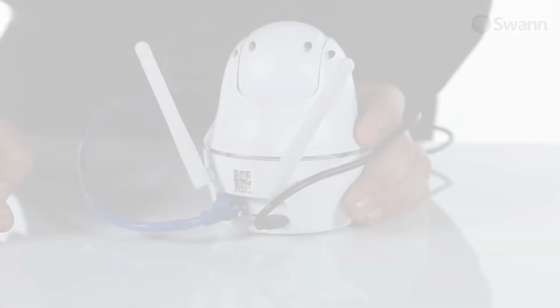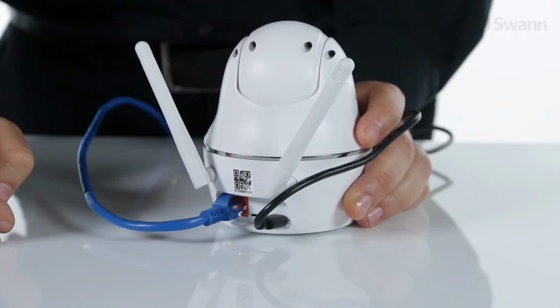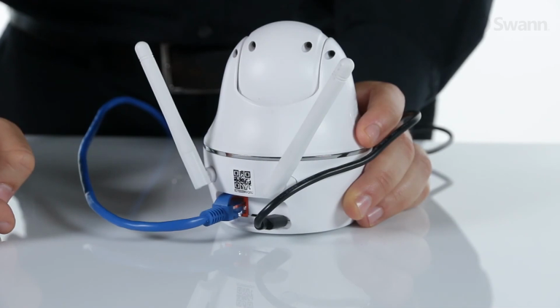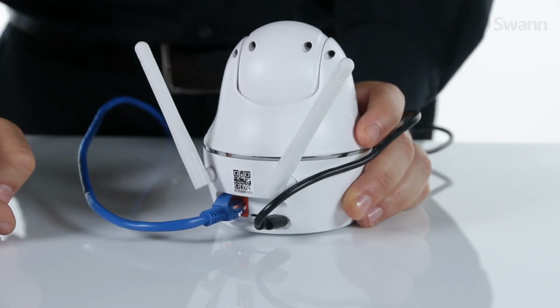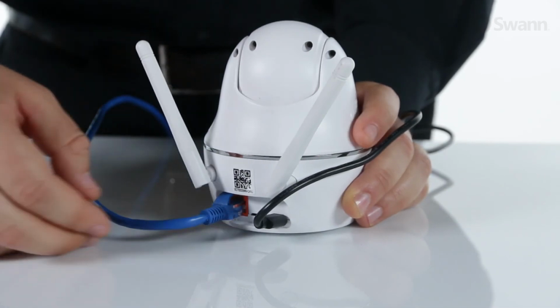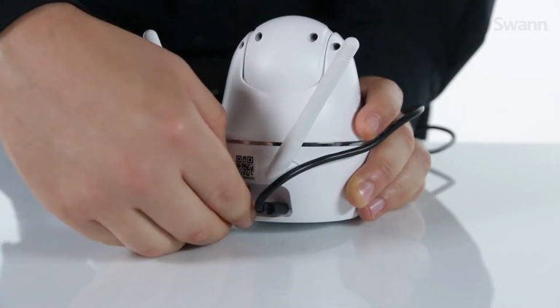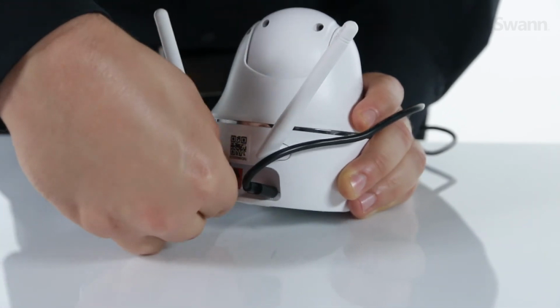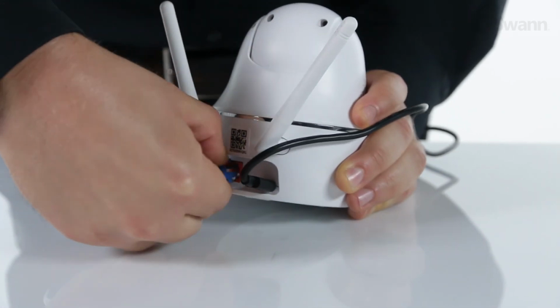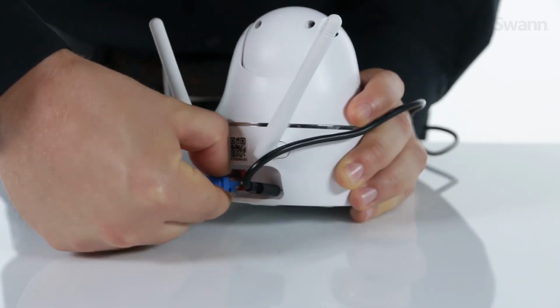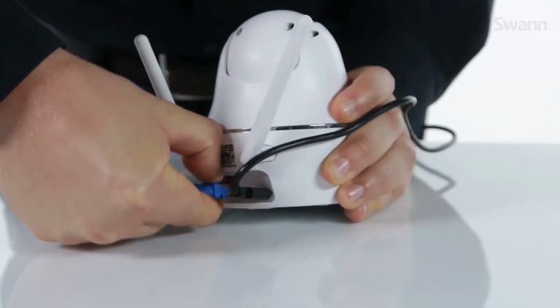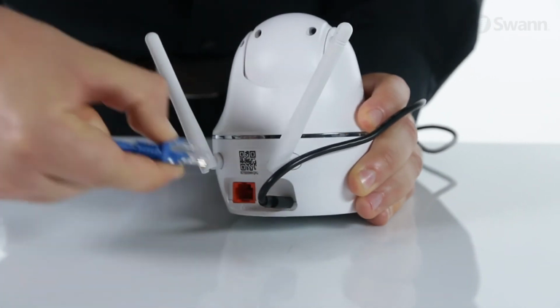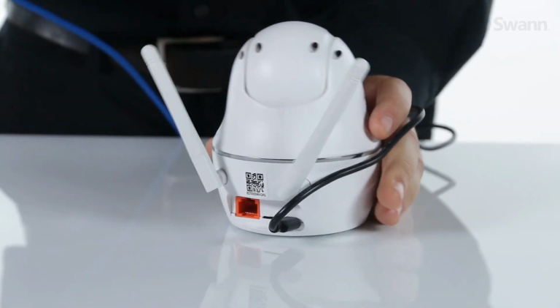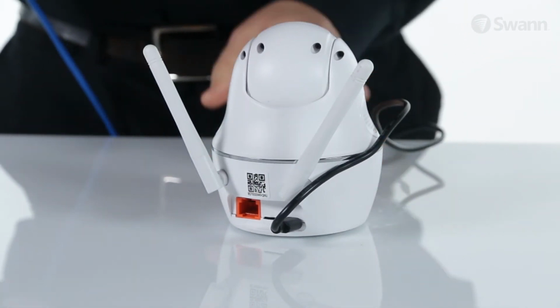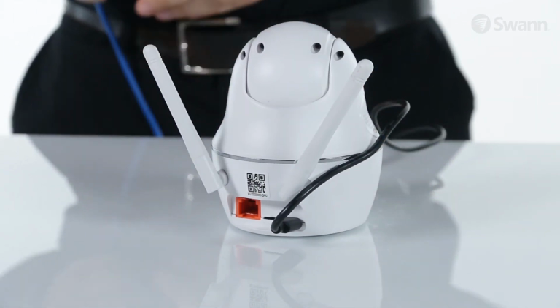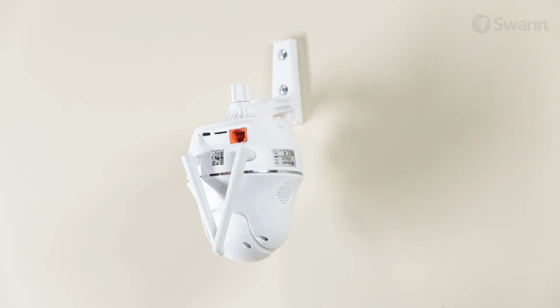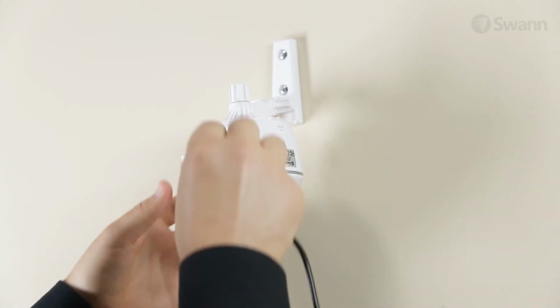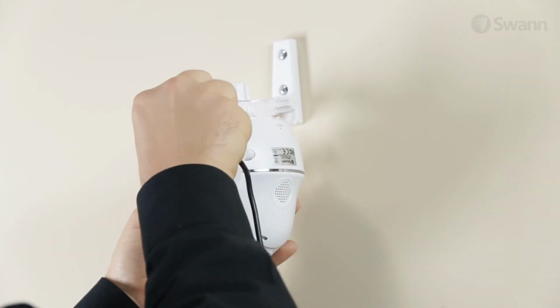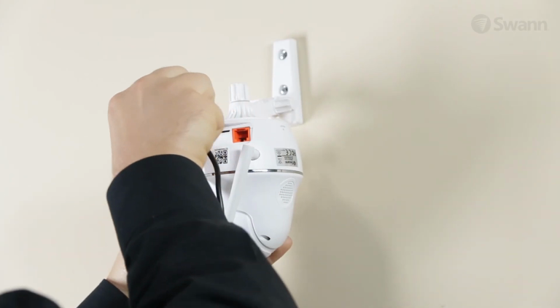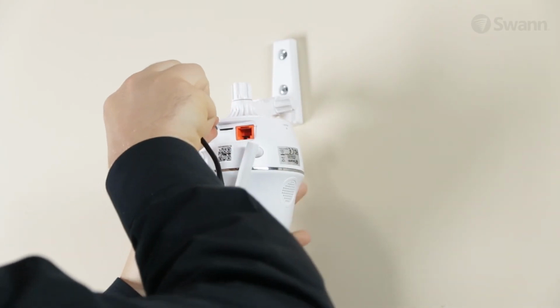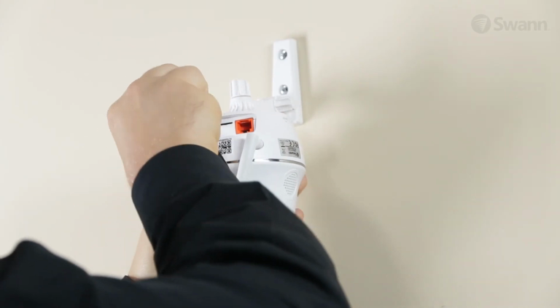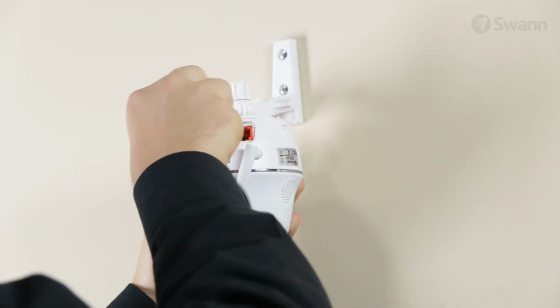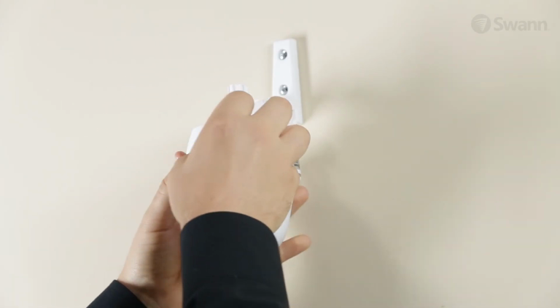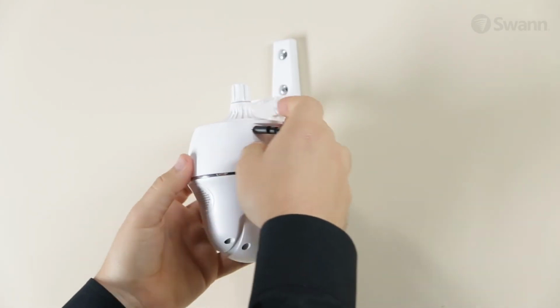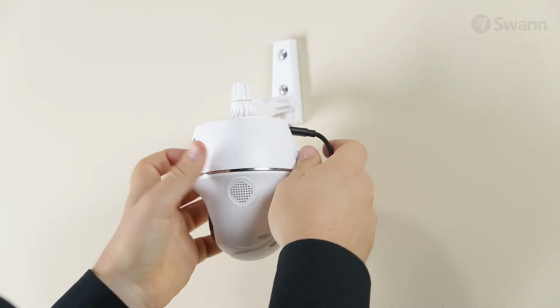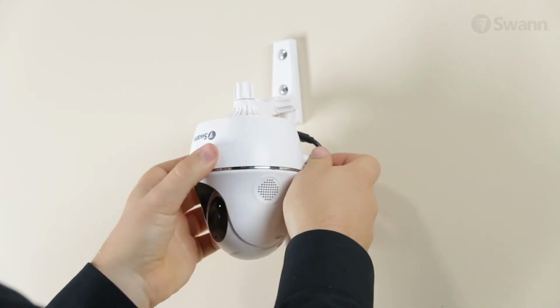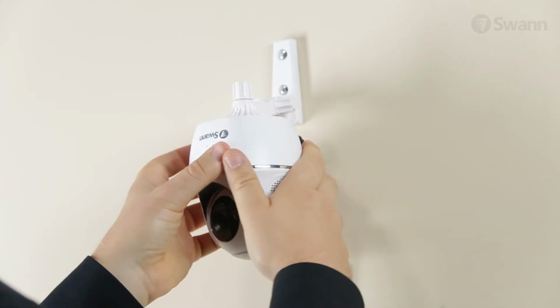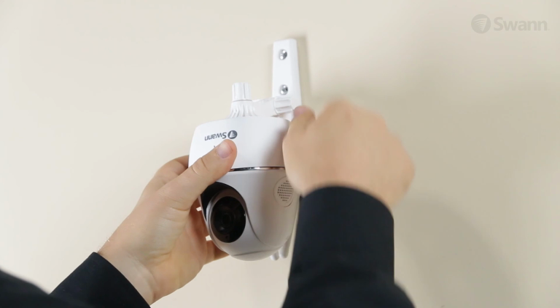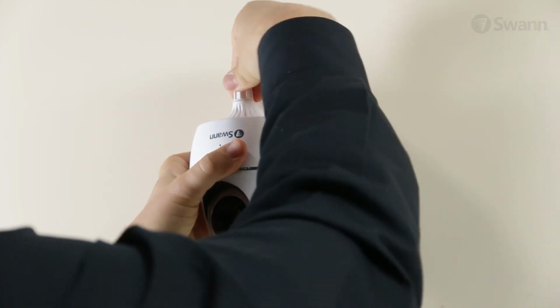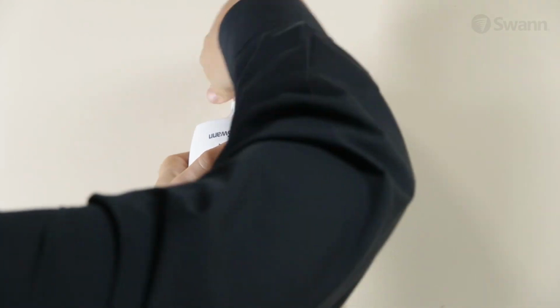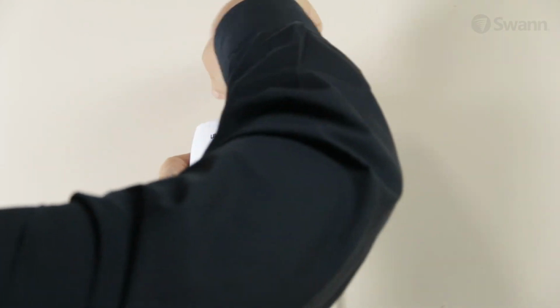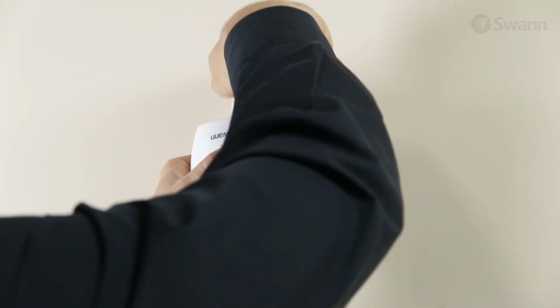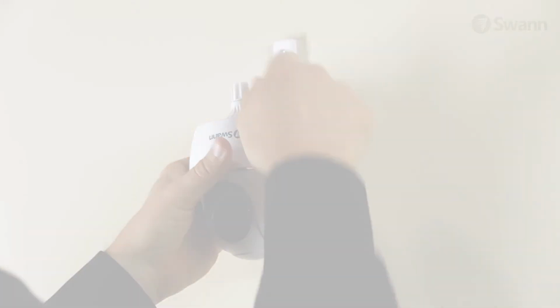If you desire to put the camera in a location without an Ethernet connection, unplug the Ethernet cable. Then move your camera to your desired location and connect it to power. If it's in range, it will automatically reconnect.